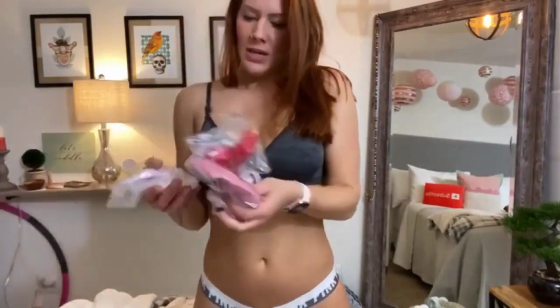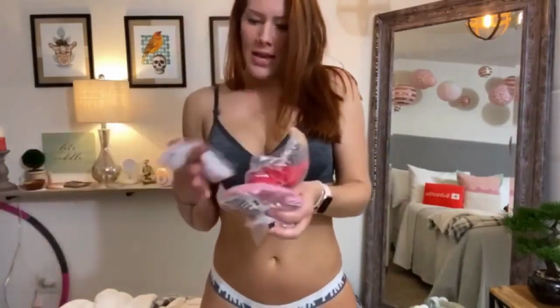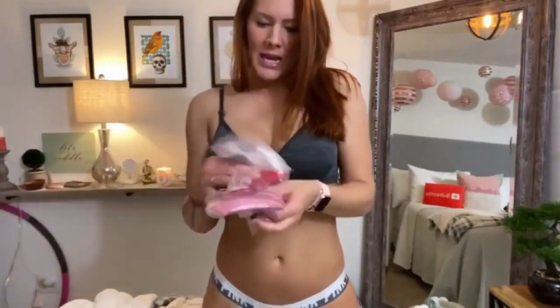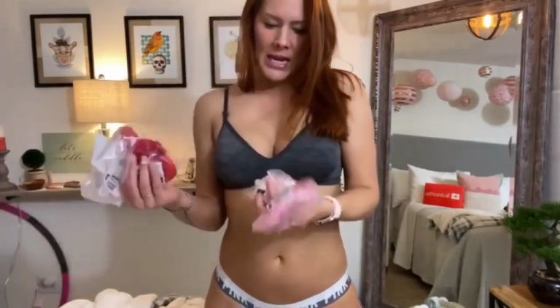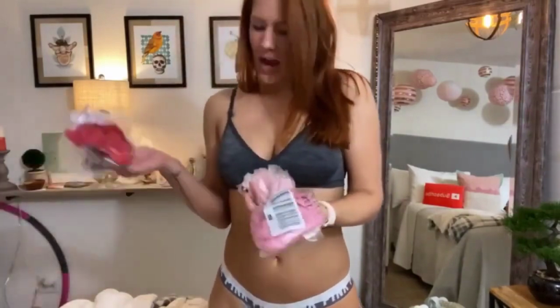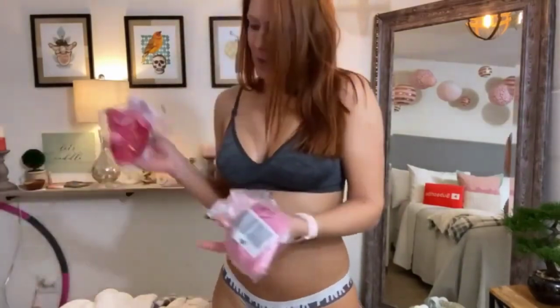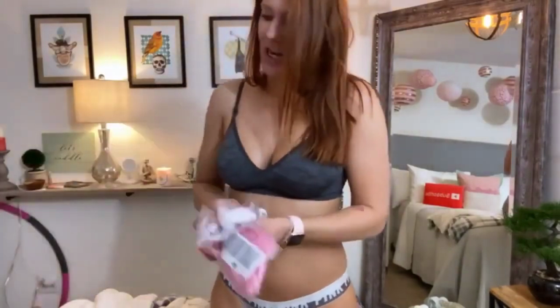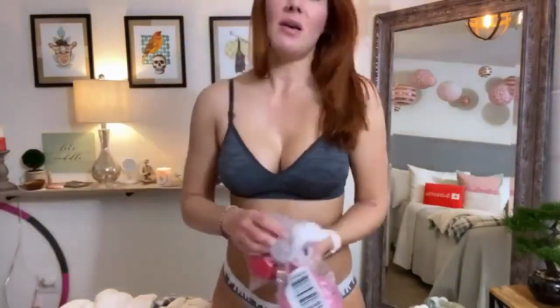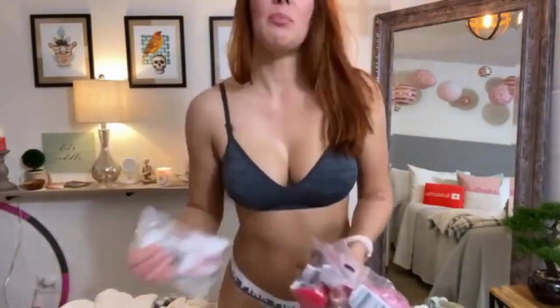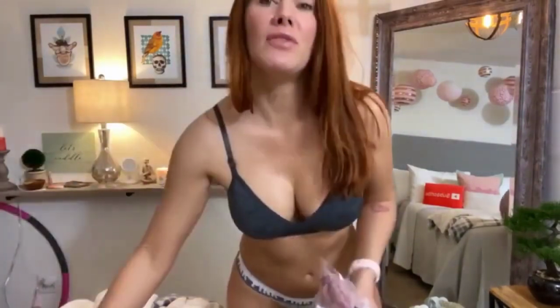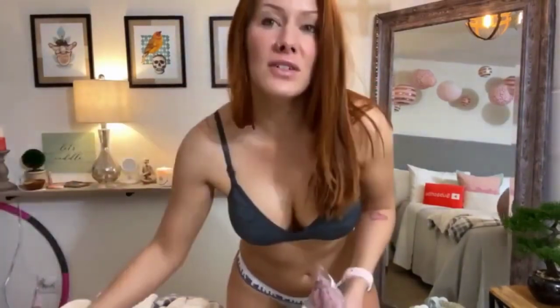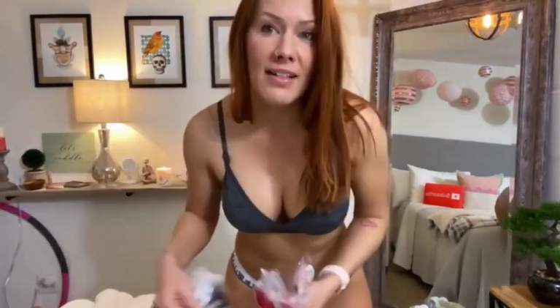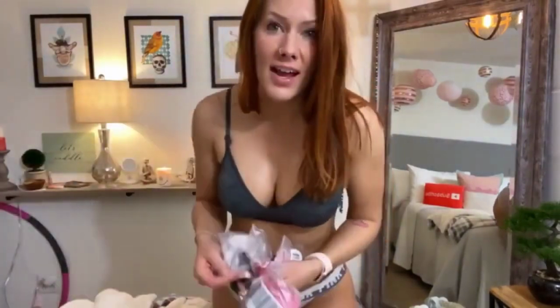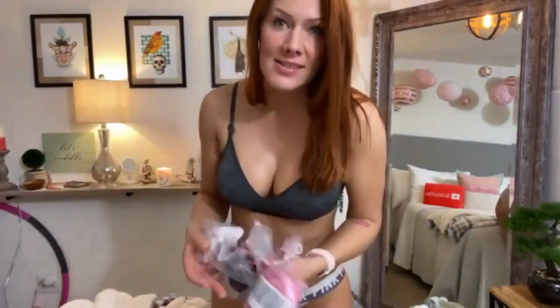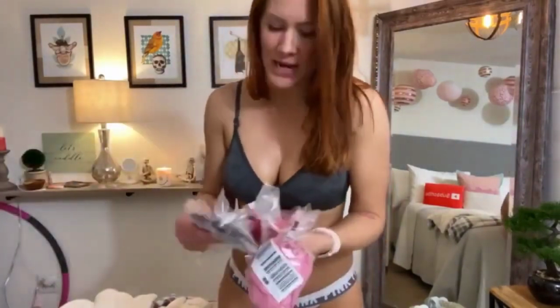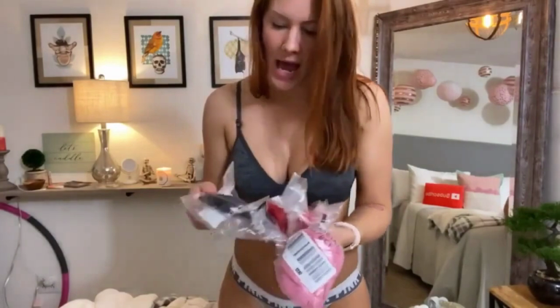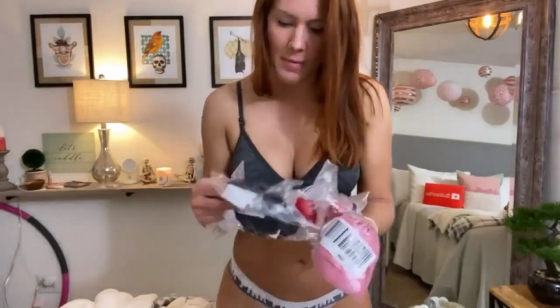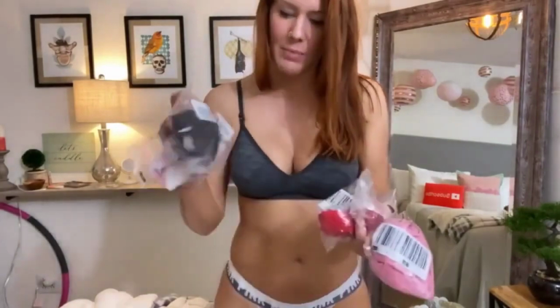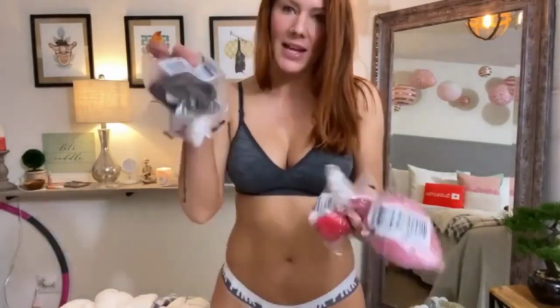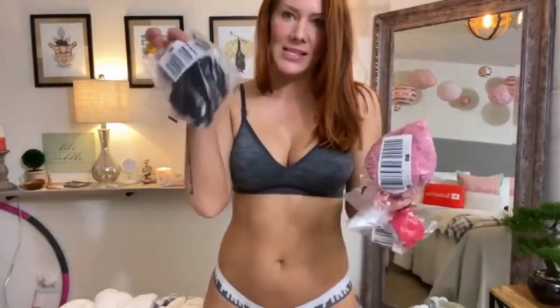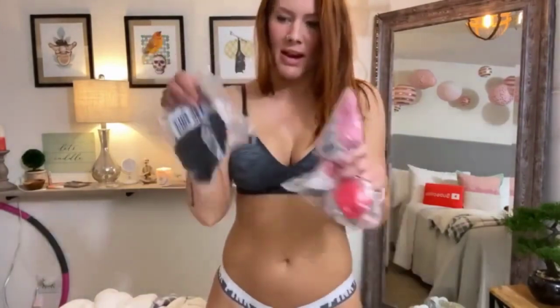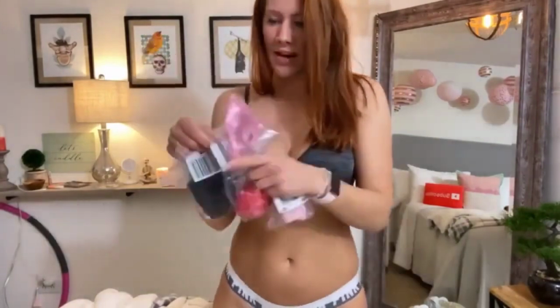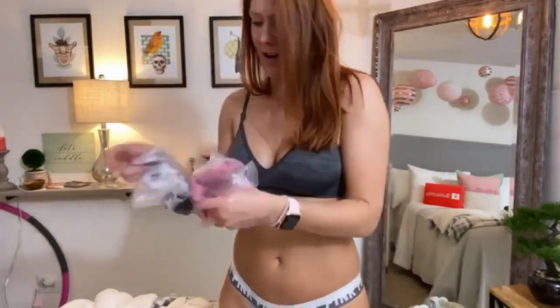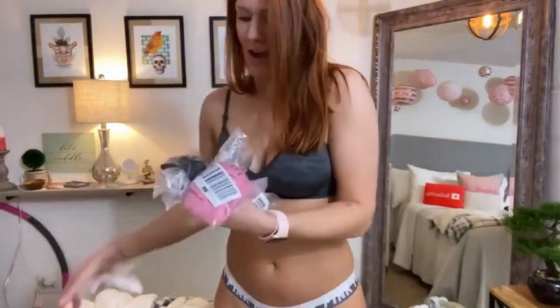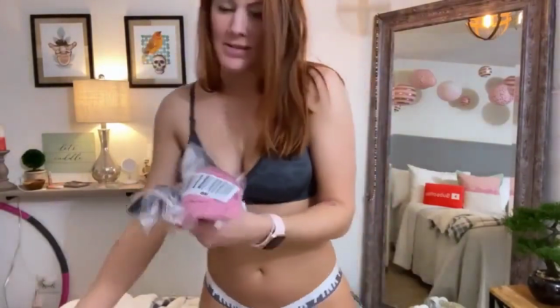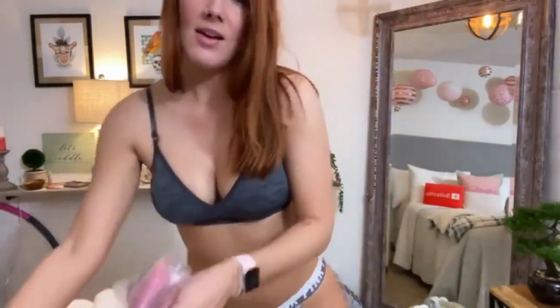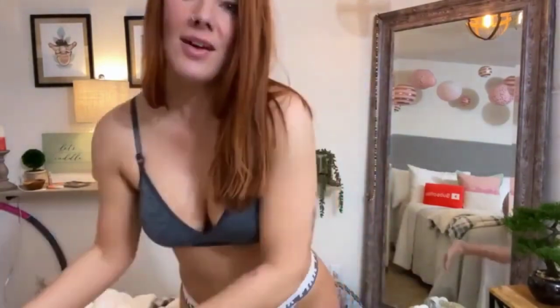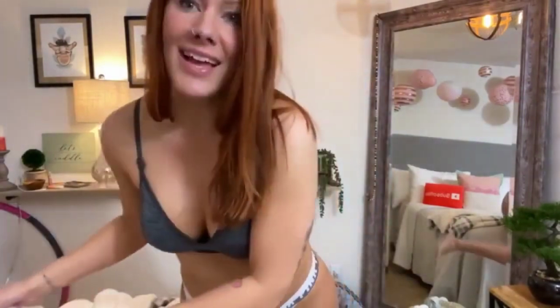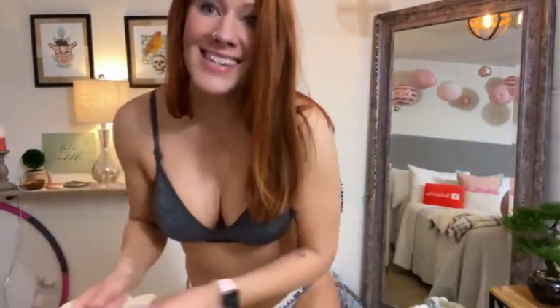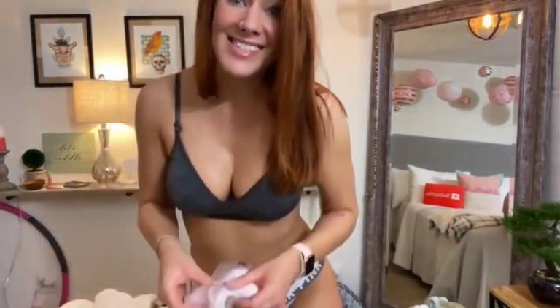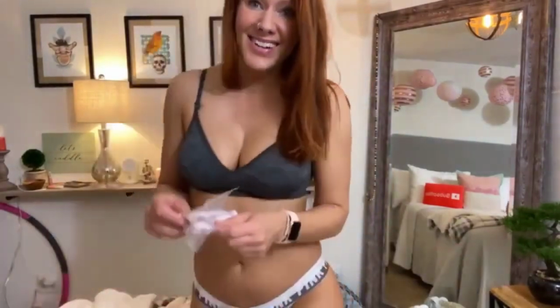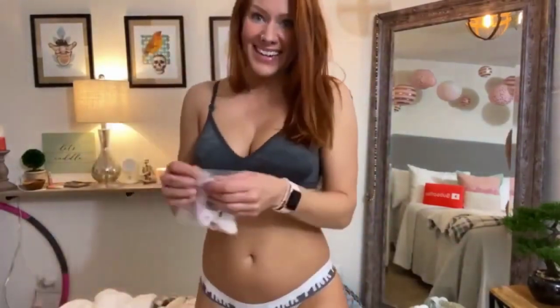They're all like pink and red, which I thought was perfect for Valentine's coming up. I've got a black lacy pair here. So let's get started.